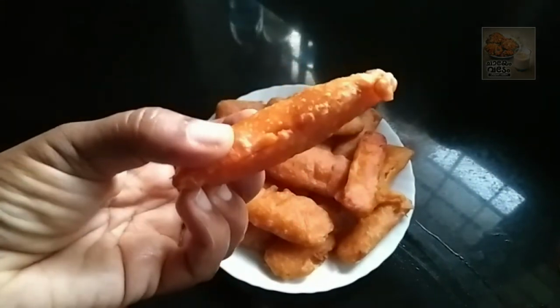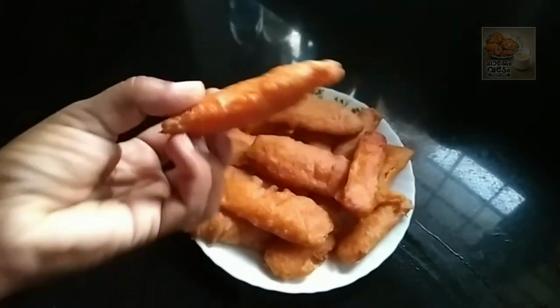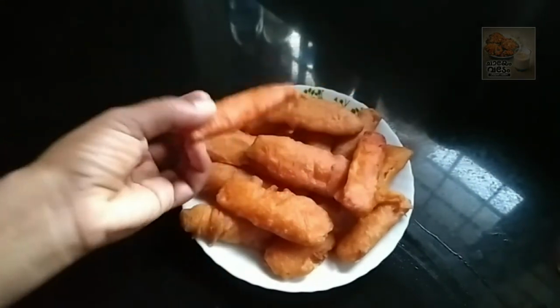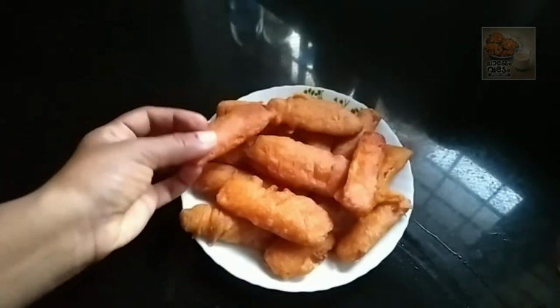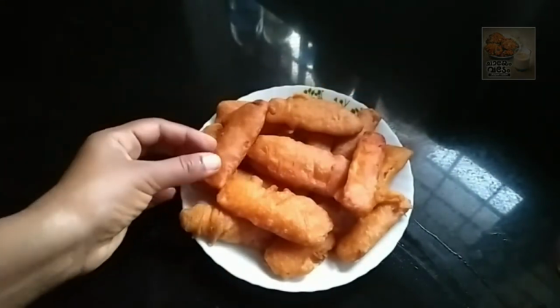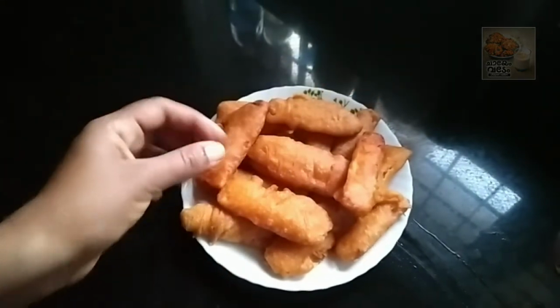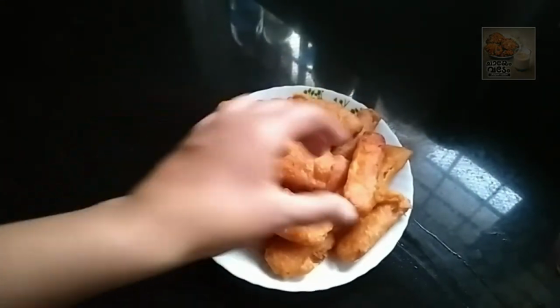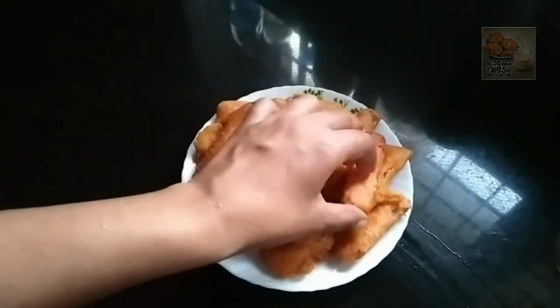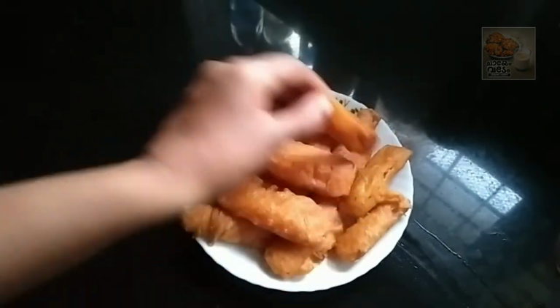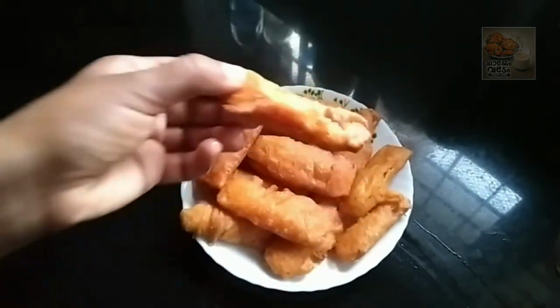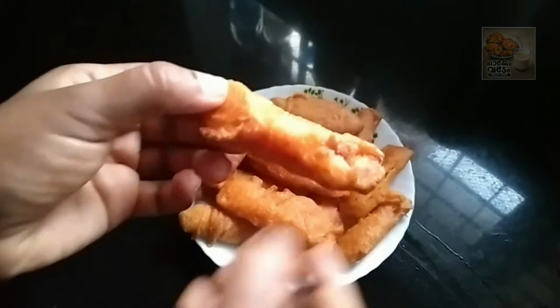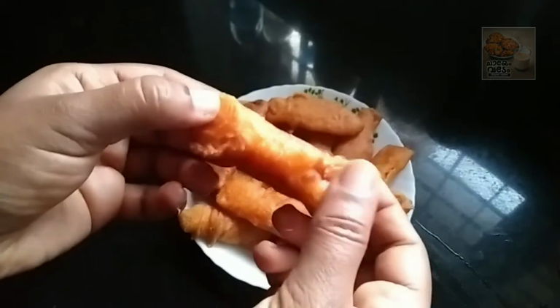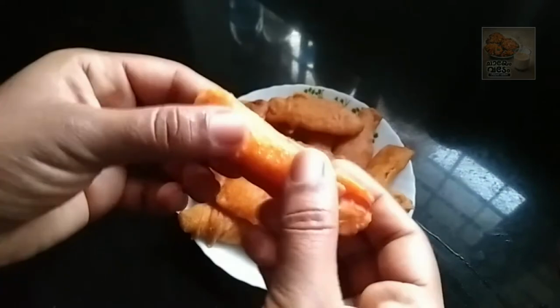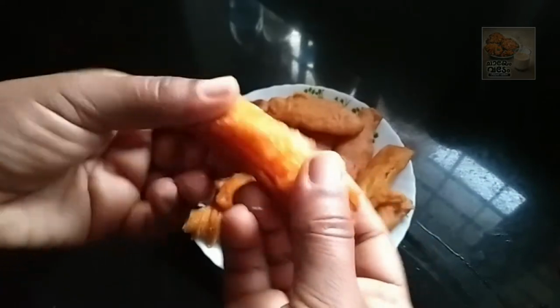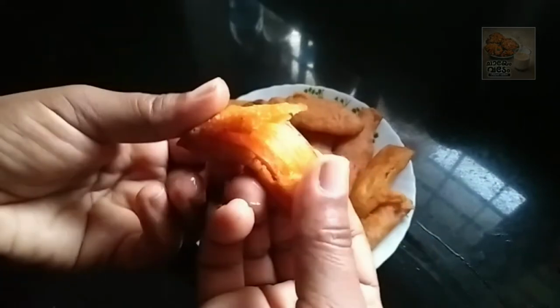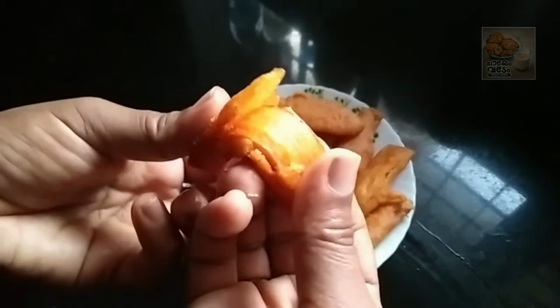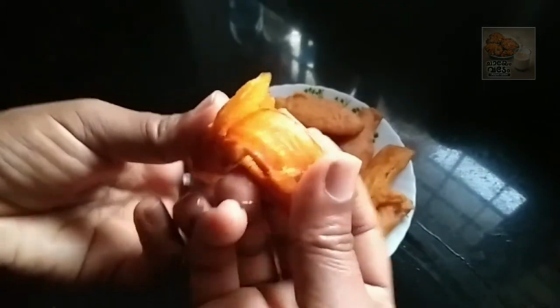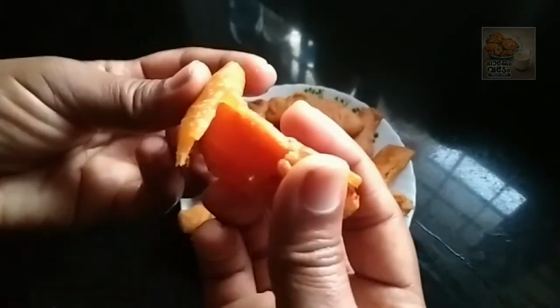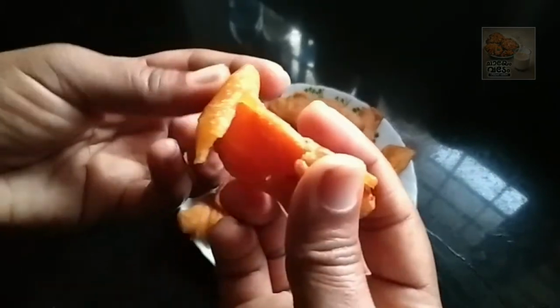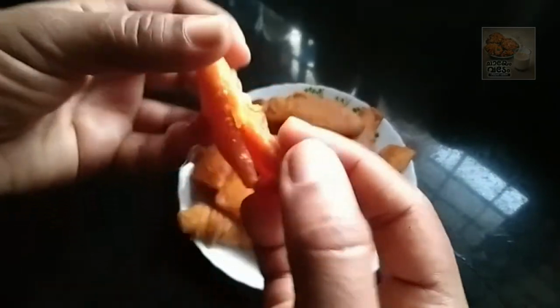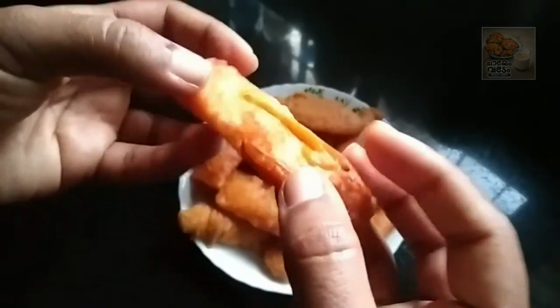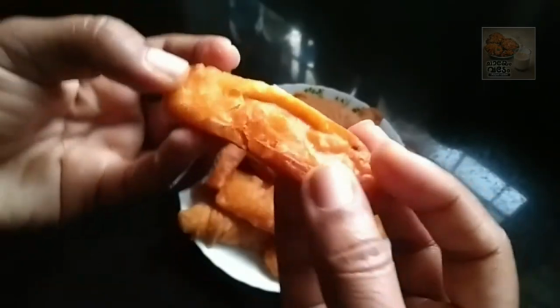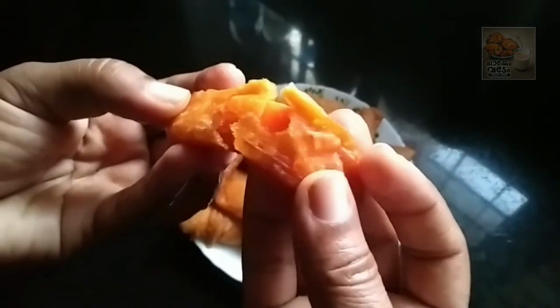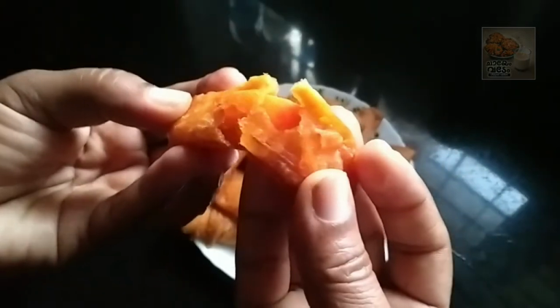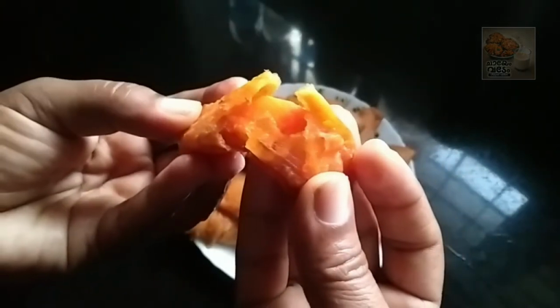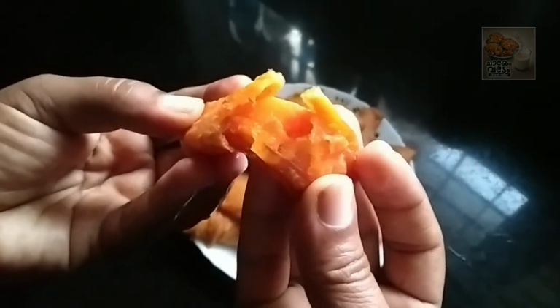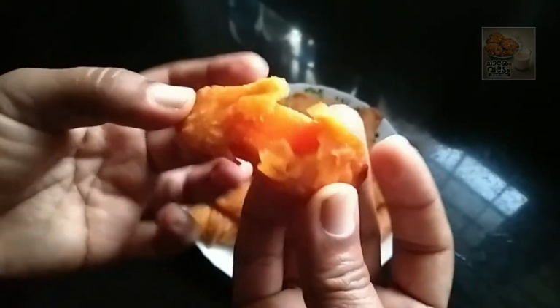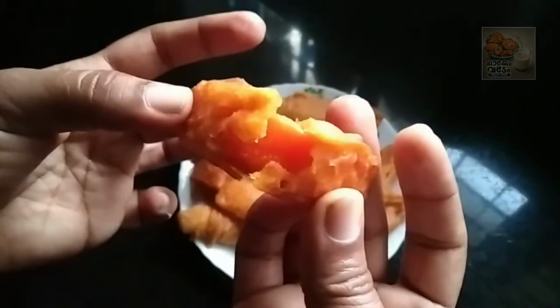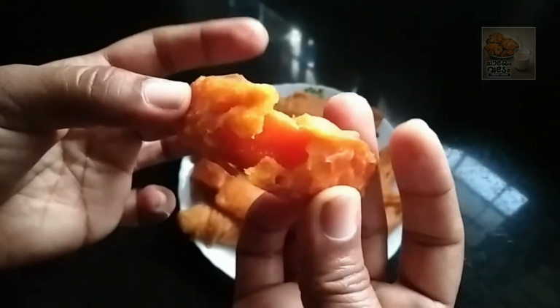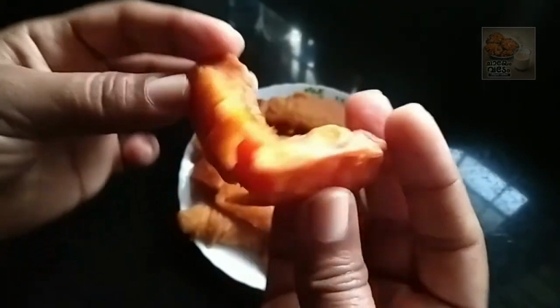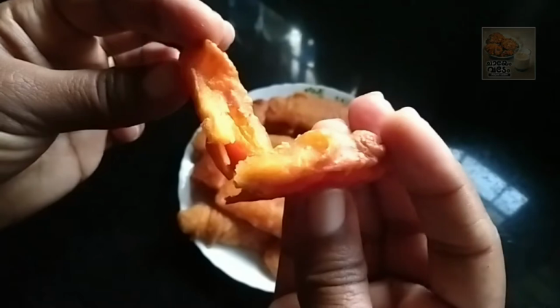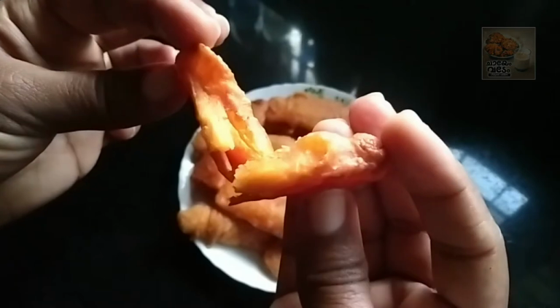We have a carrot. It's so sweet. I'm ready to make this carrot.